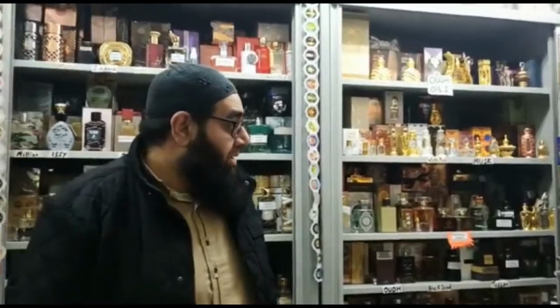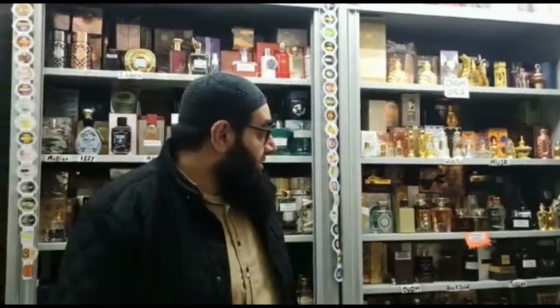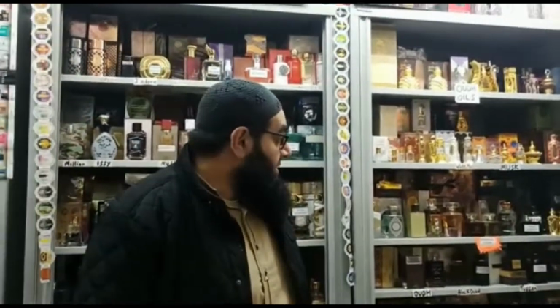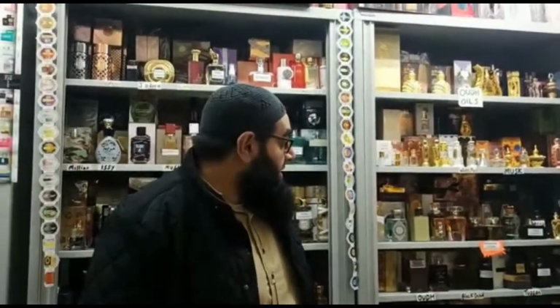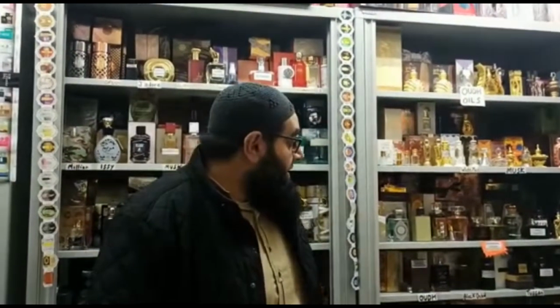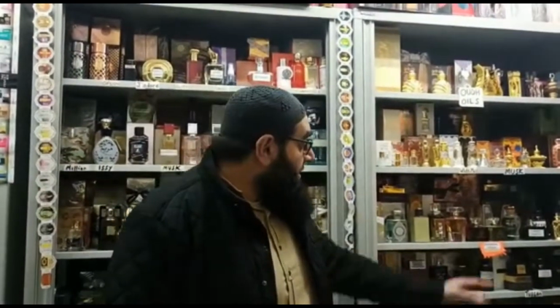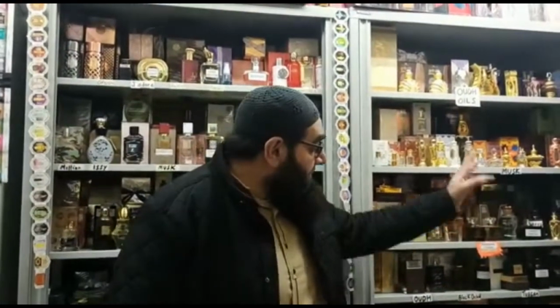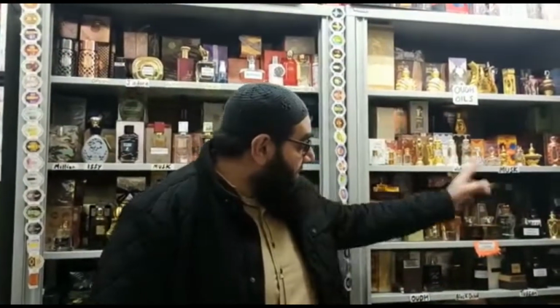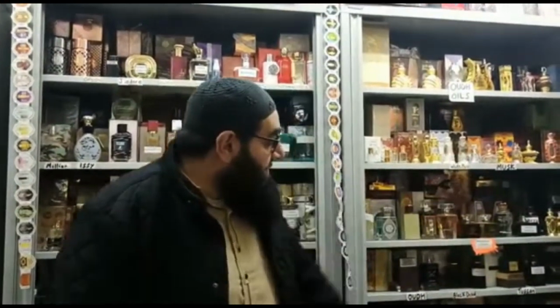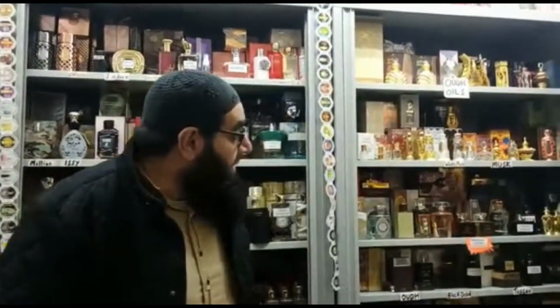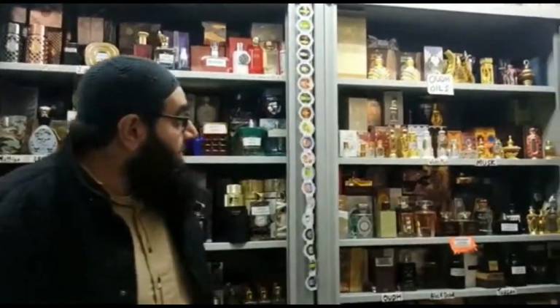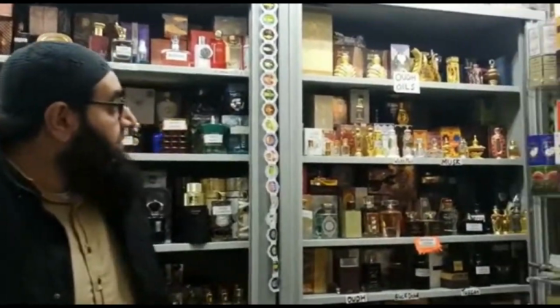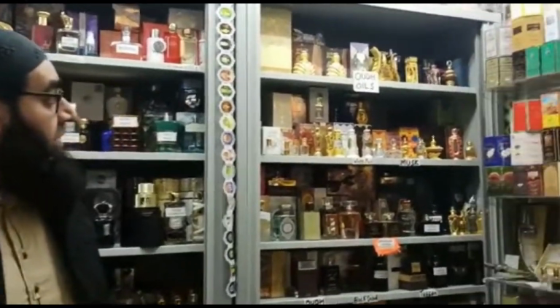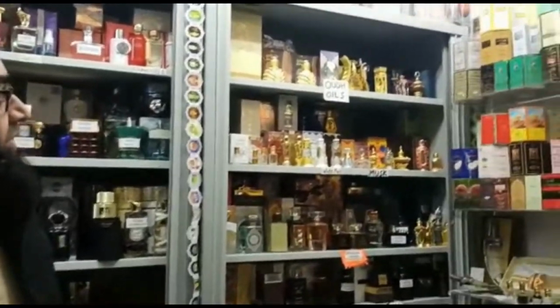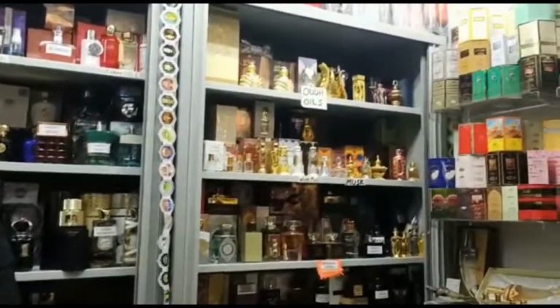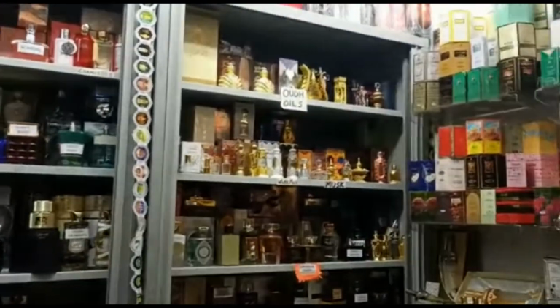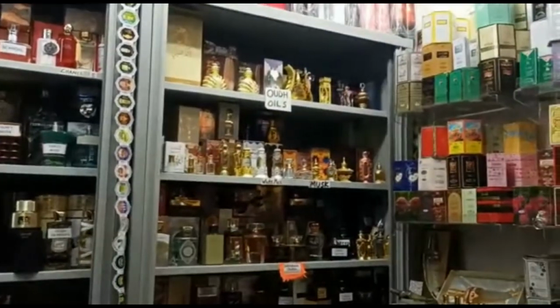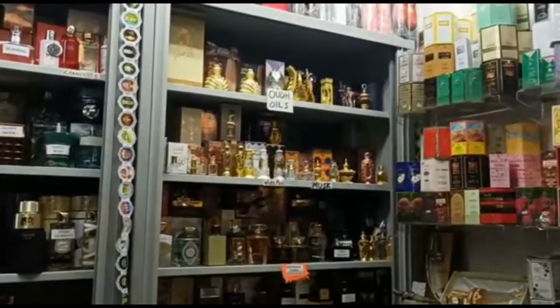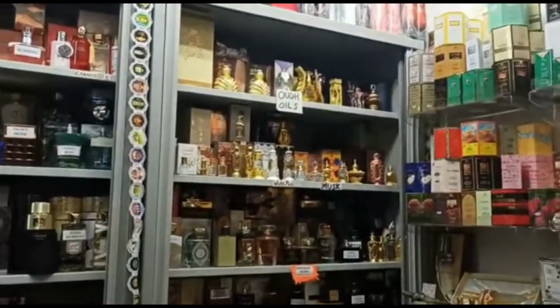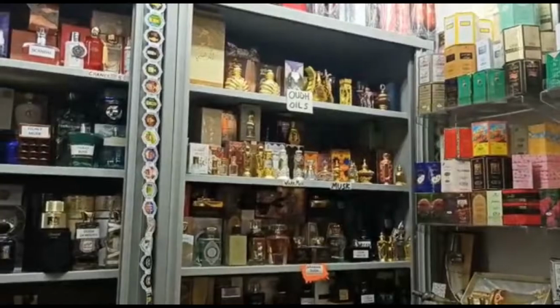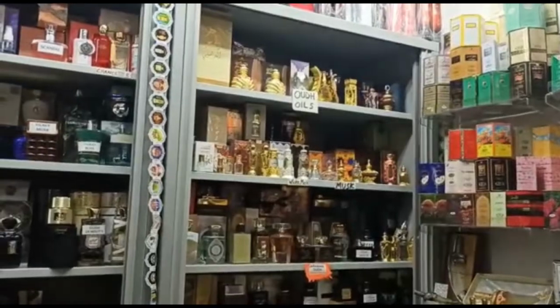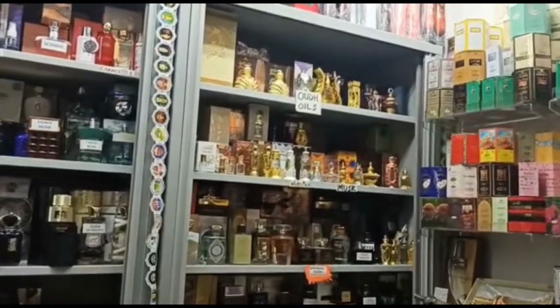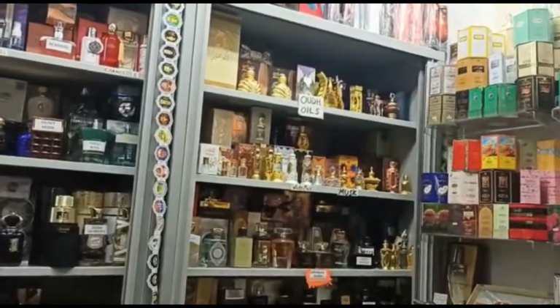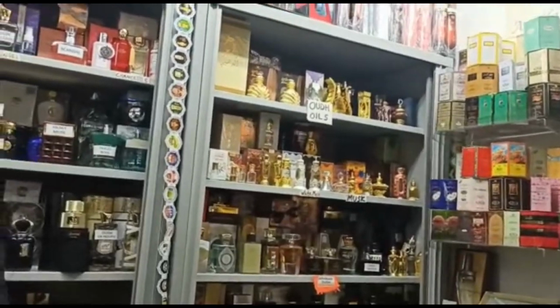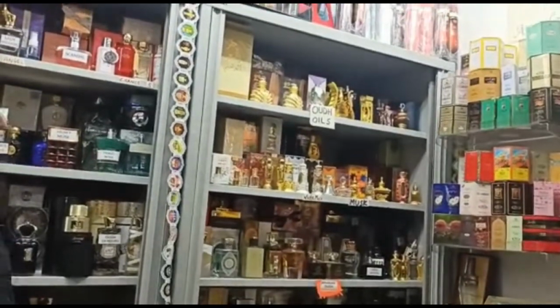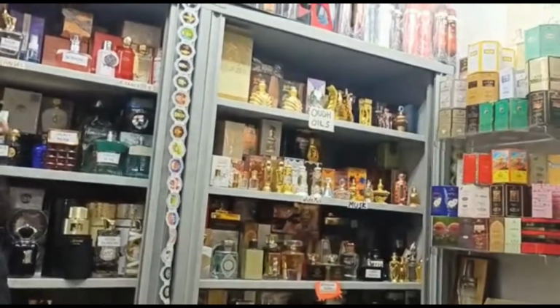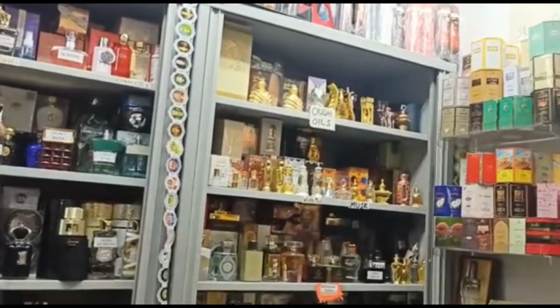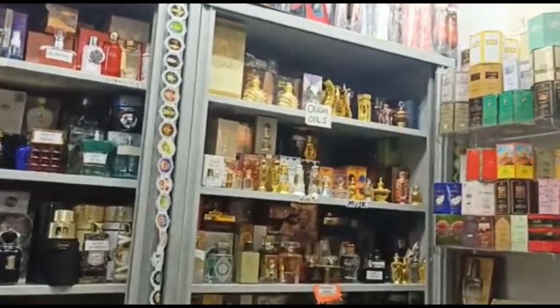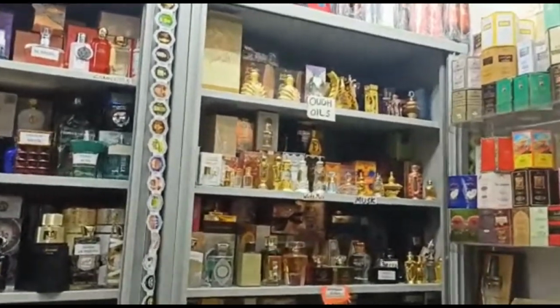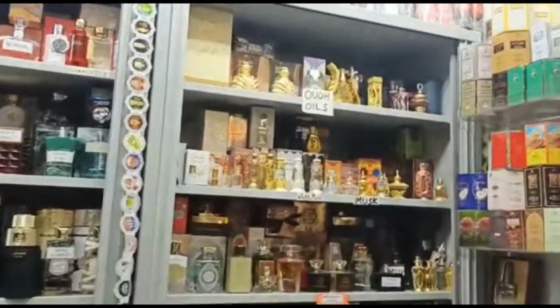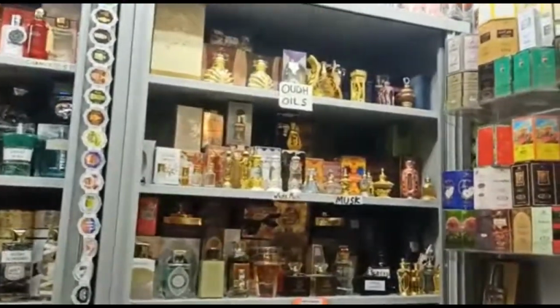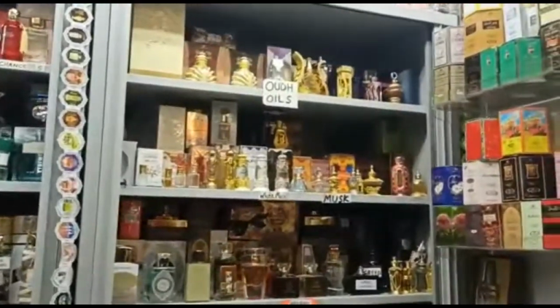So people, don't forget — we've got the Arabian Fragrances store here in the Rag Market, Birmingham city centre. And what else do we have here?